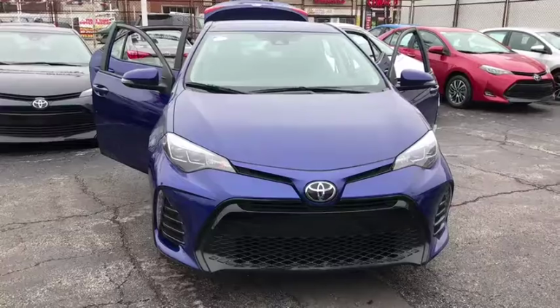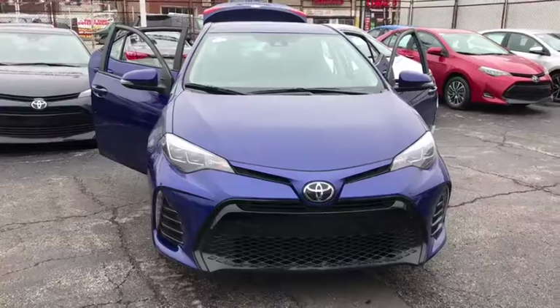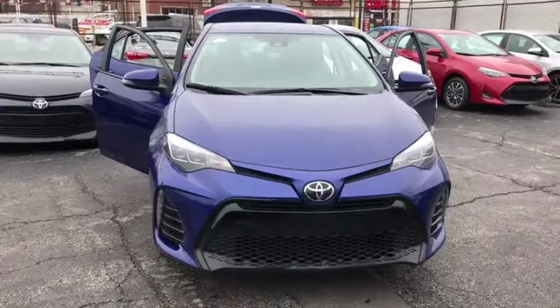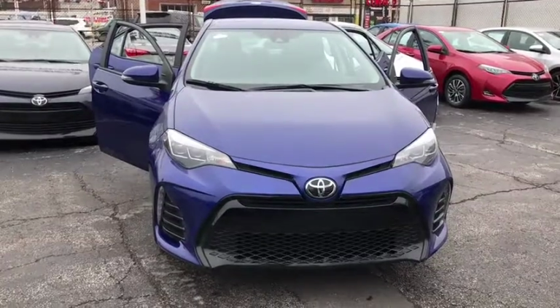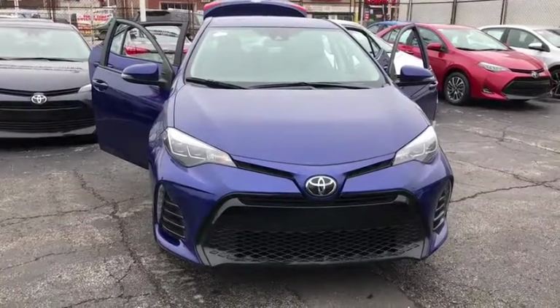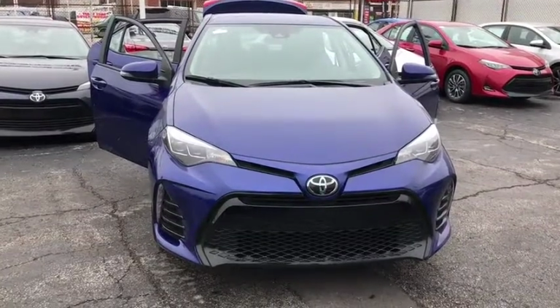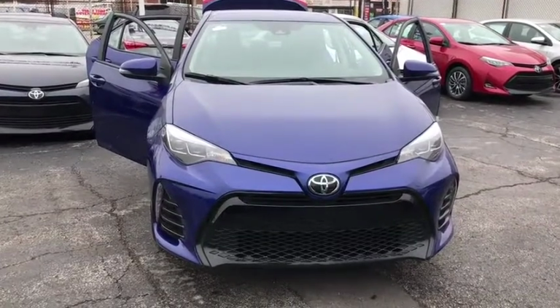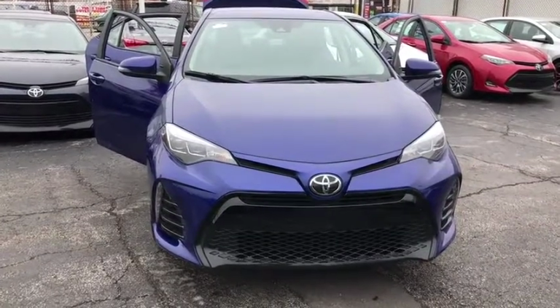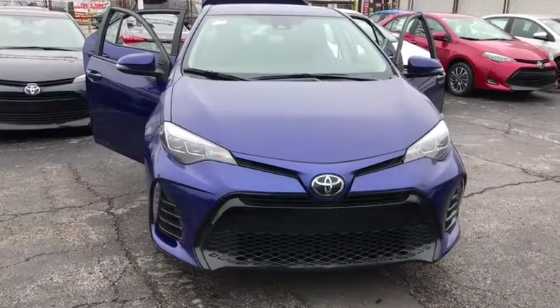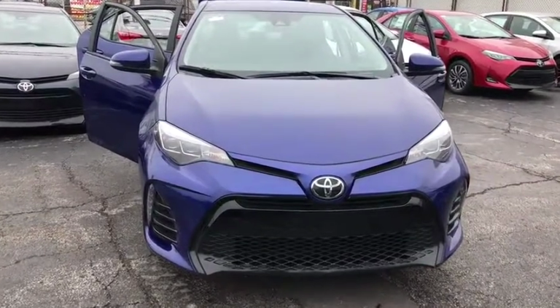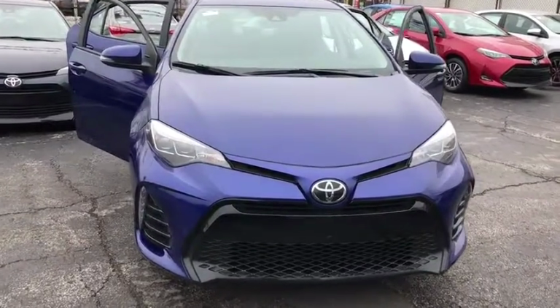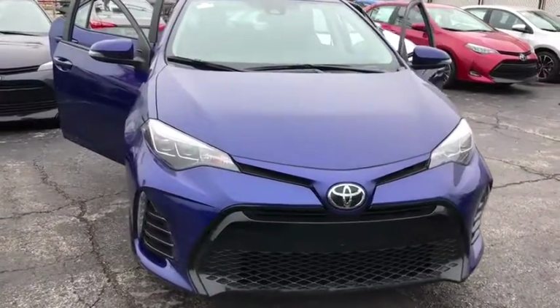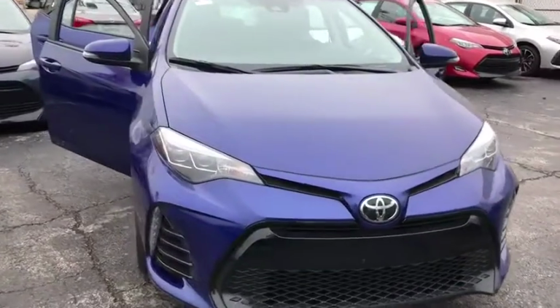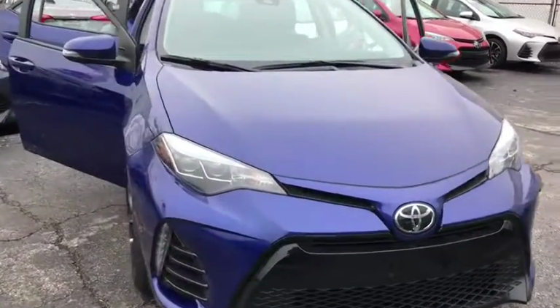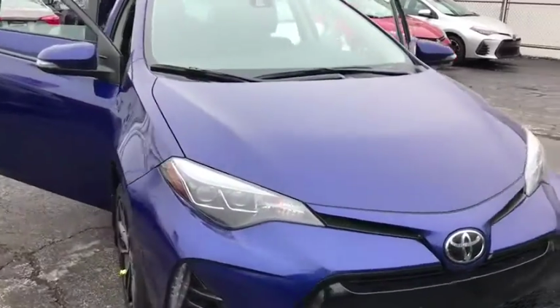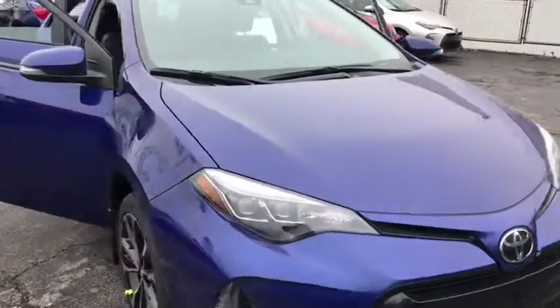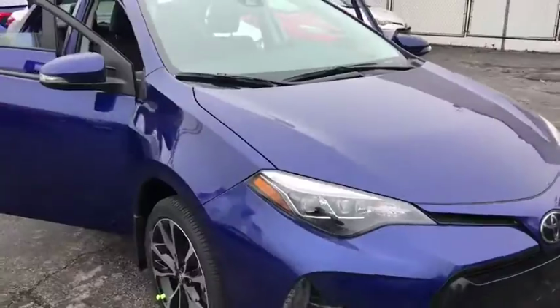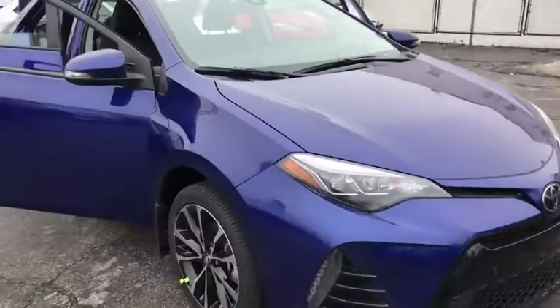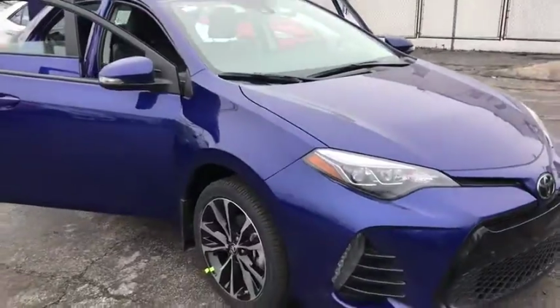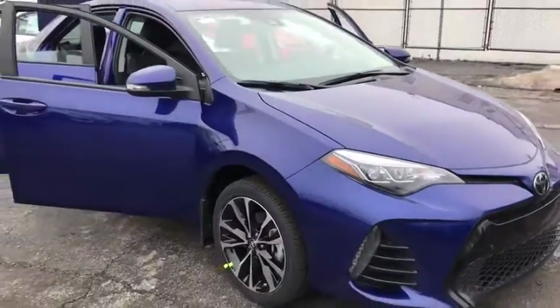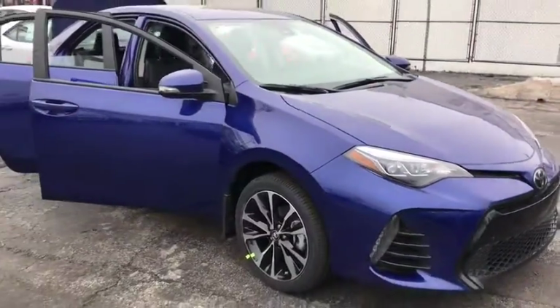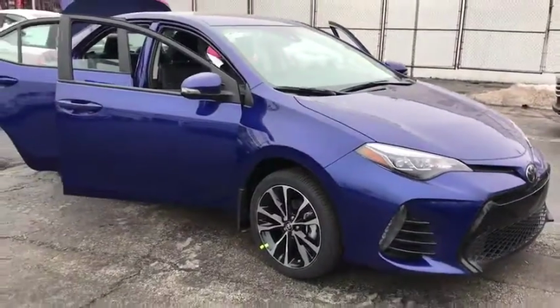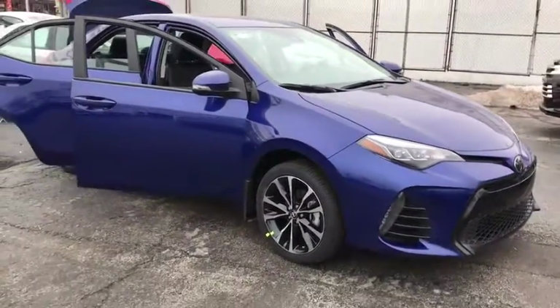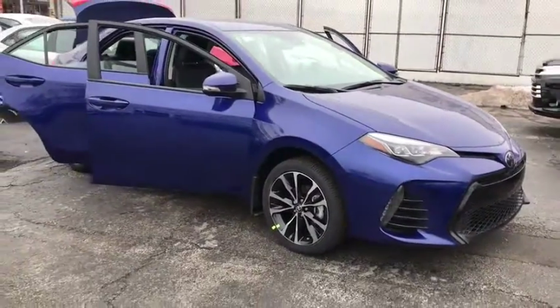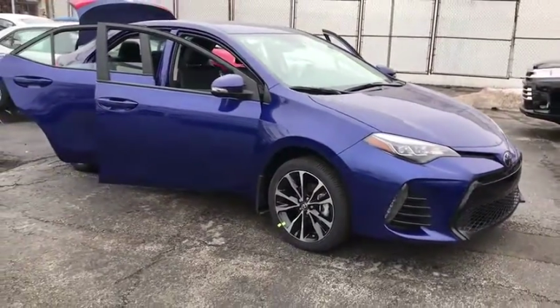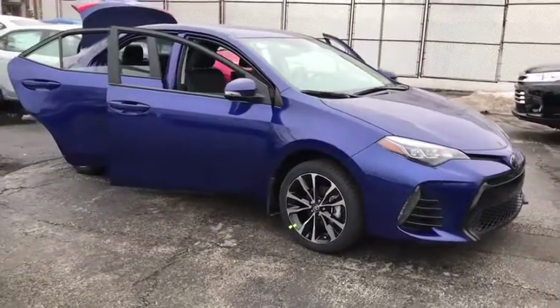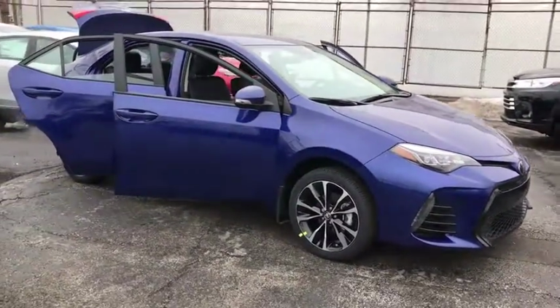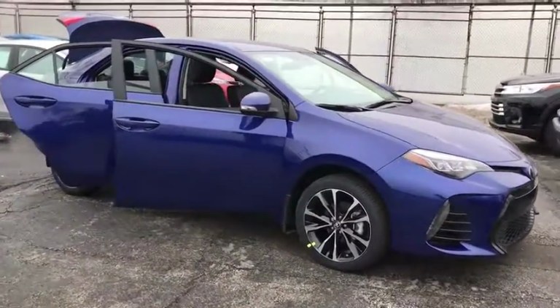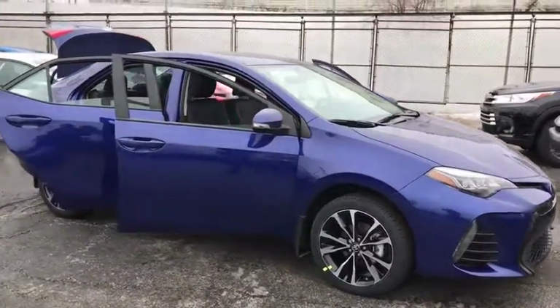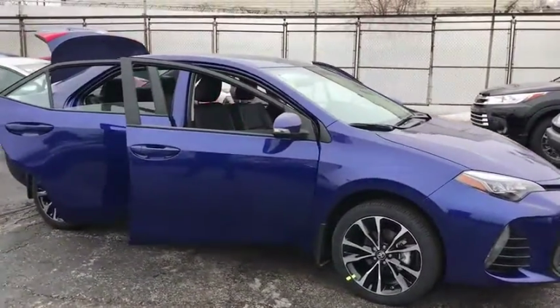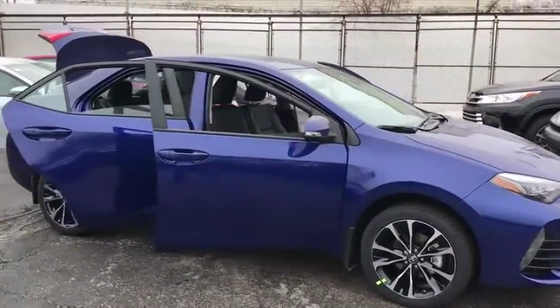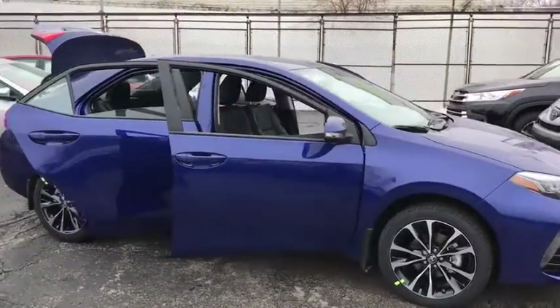The 2018 Toyota Corolla. The Corolla is still a great option for those who want dependability, comfort, and value. Here are some of this vehicle's great options.